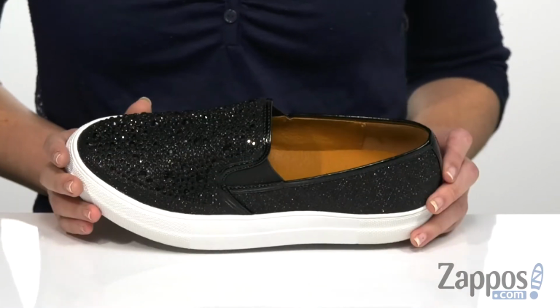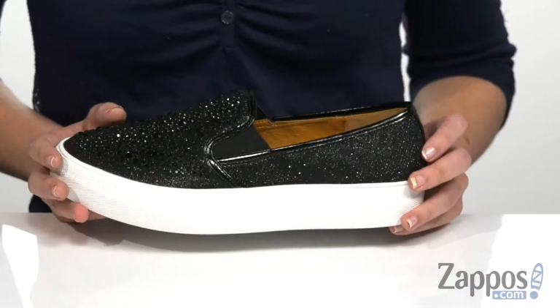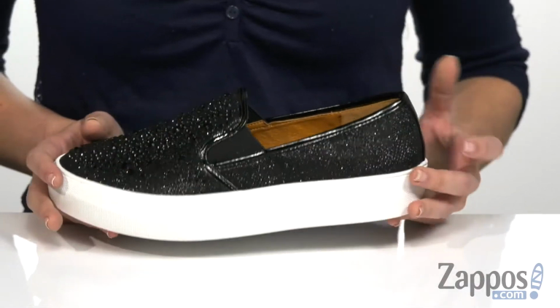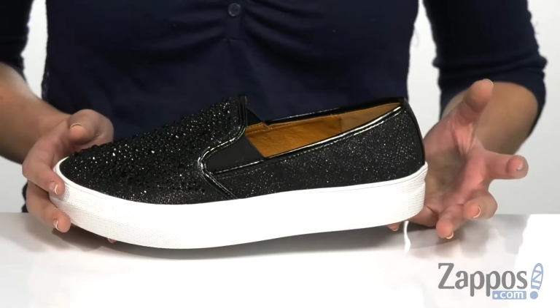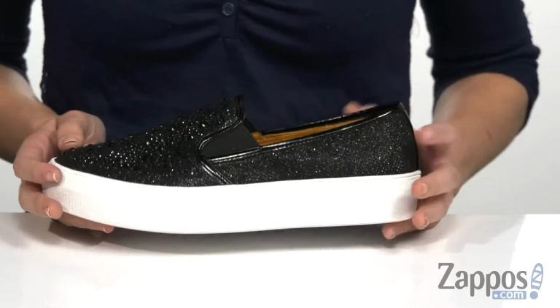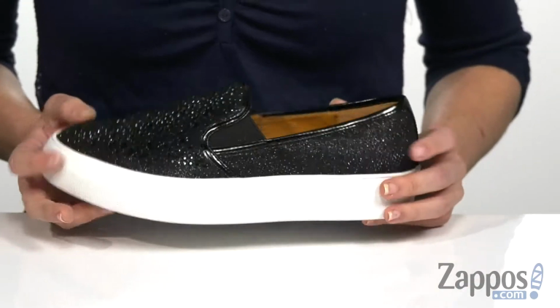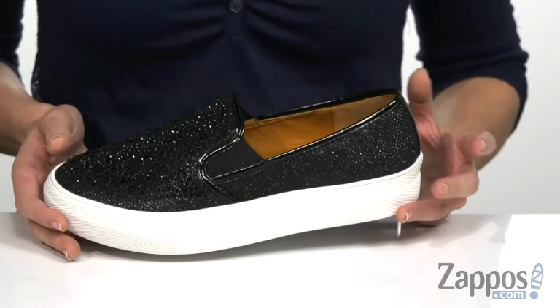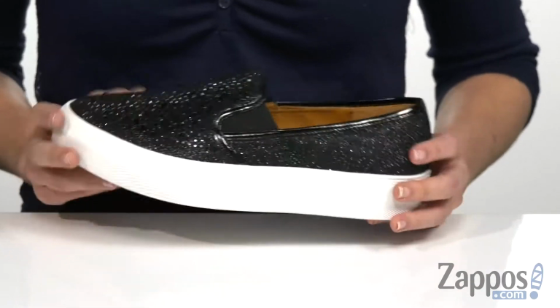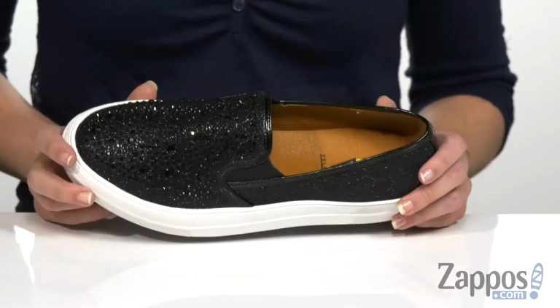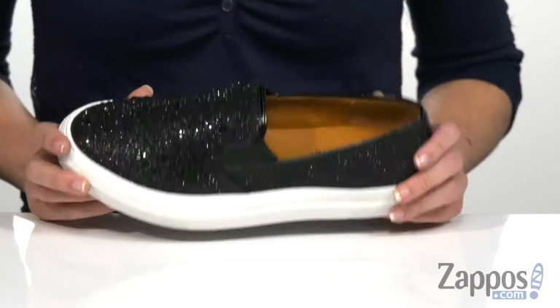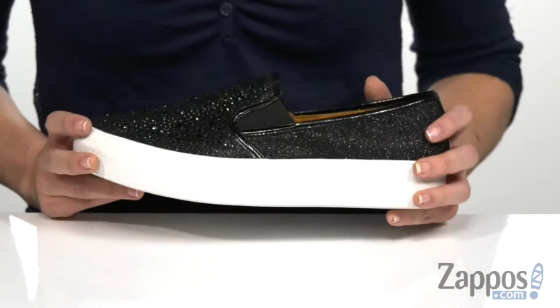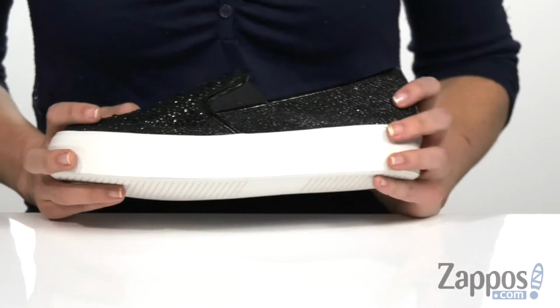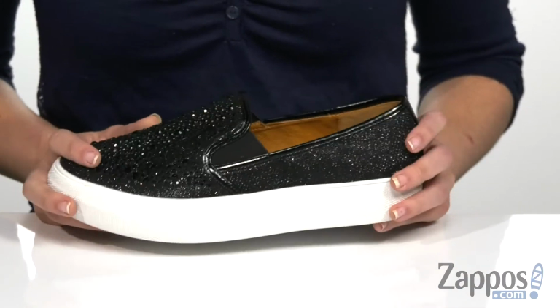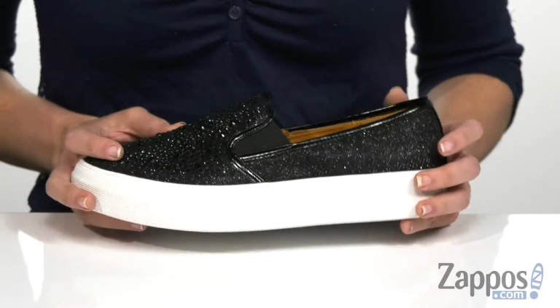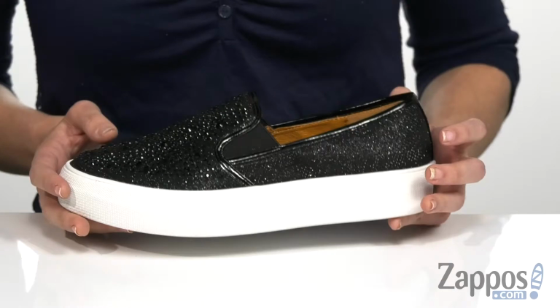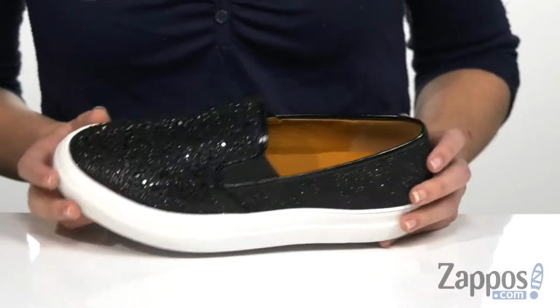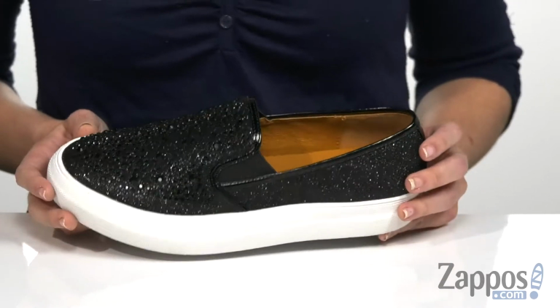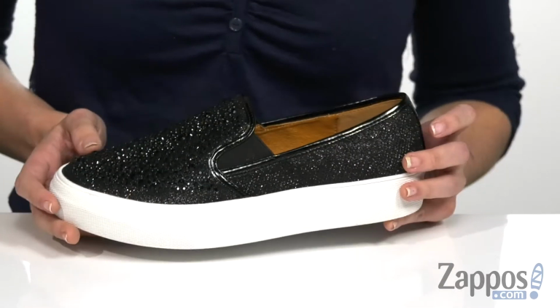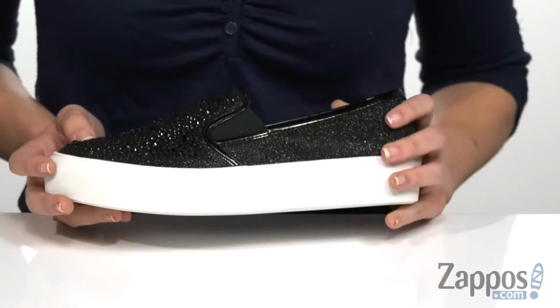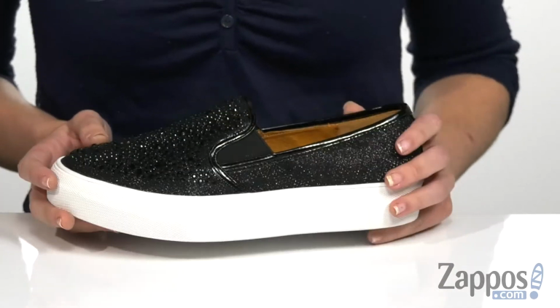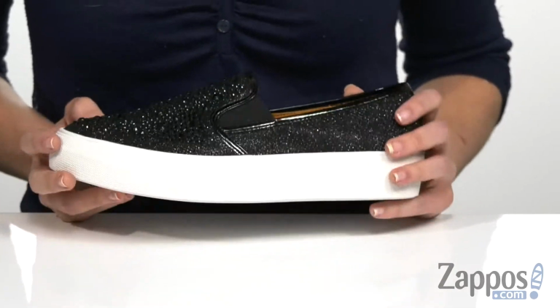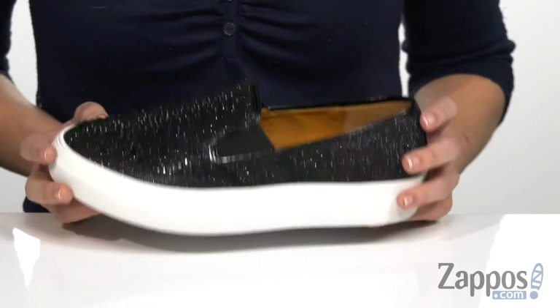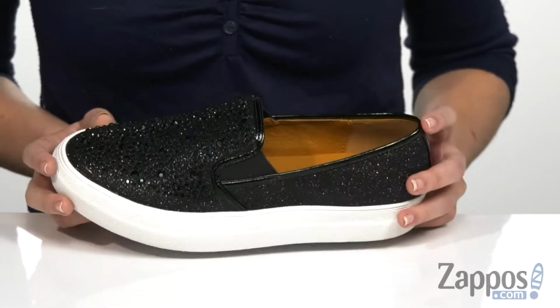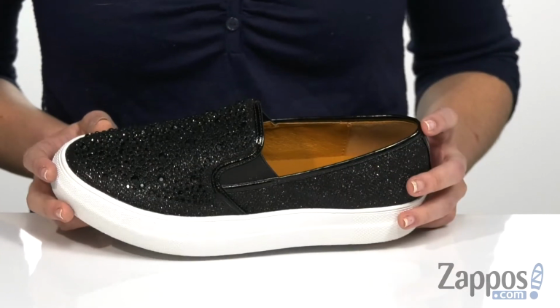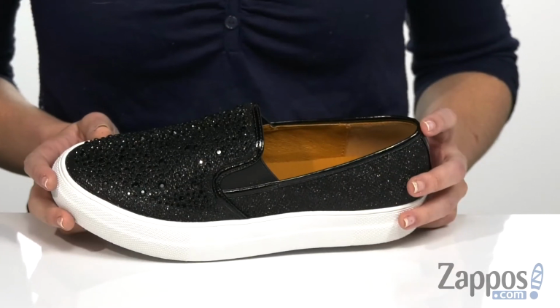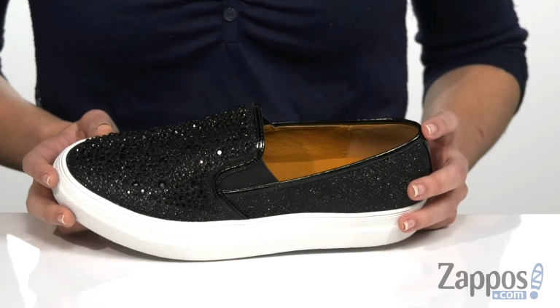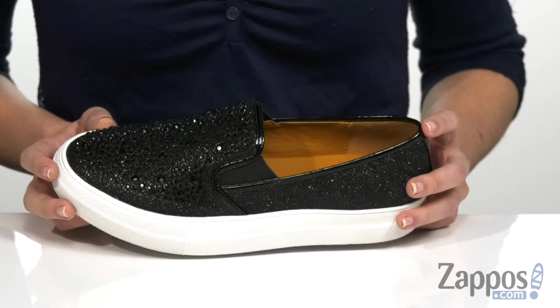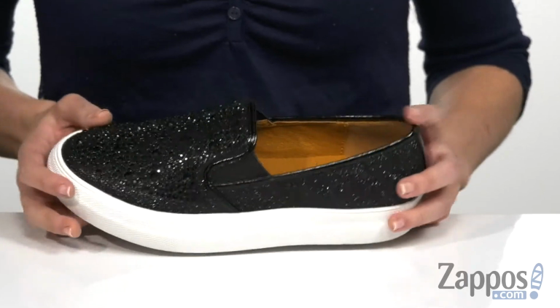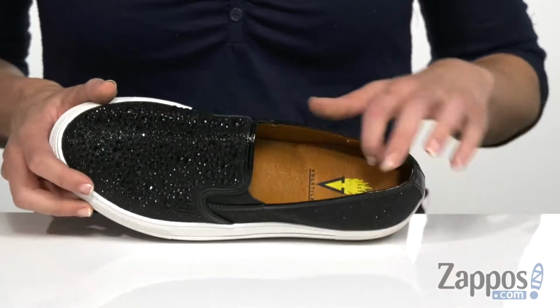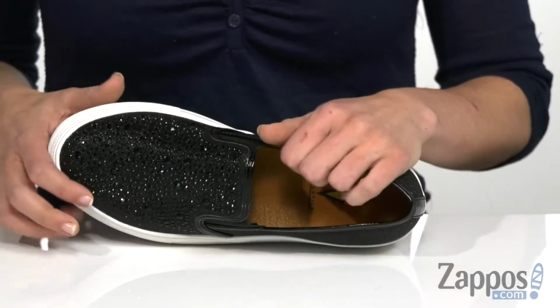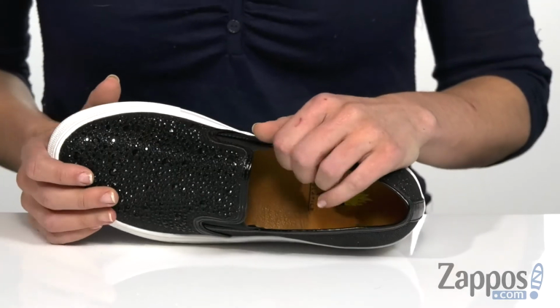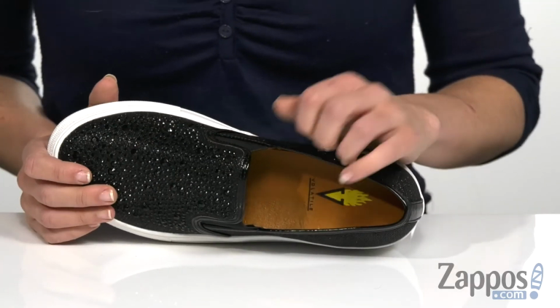It does come in multiple different upper colors, so depending on which one you get it will be different than the one I have here. This is the black upper, but it also does come in a rose gold, a pewter, and a gold, so definitely be on the lookout for that.